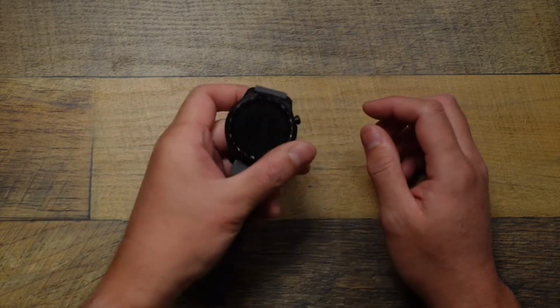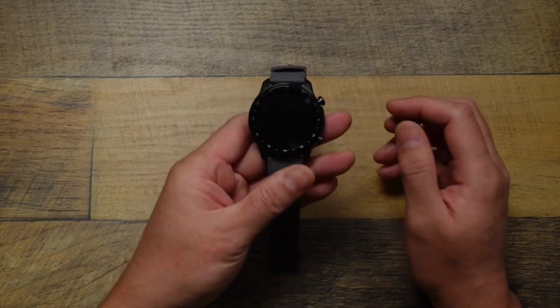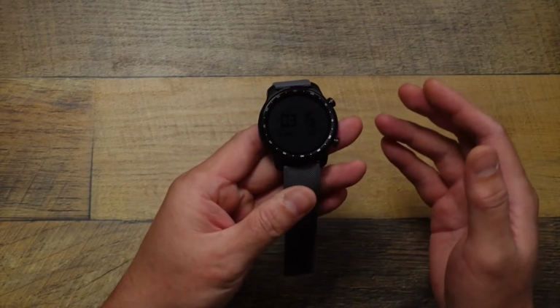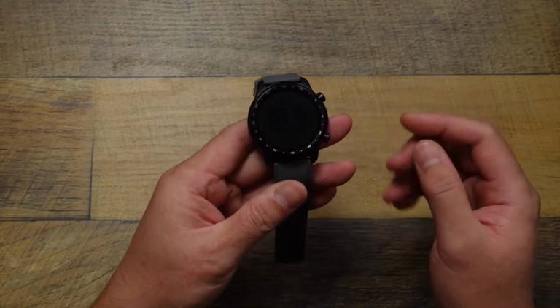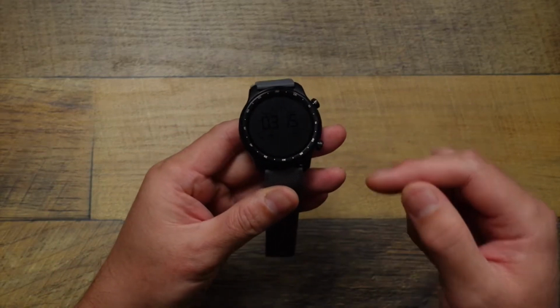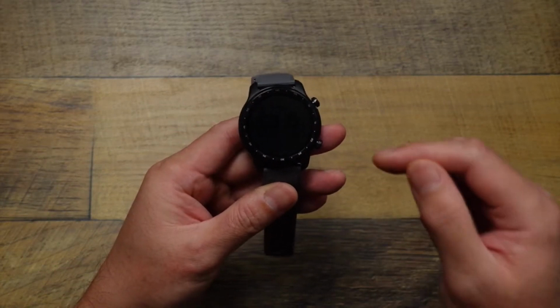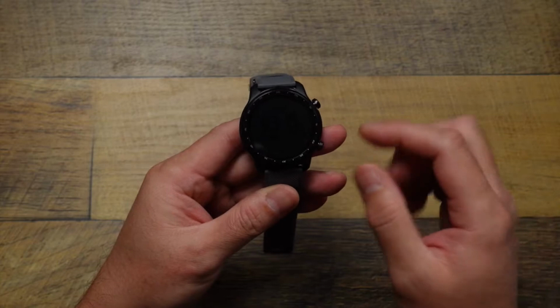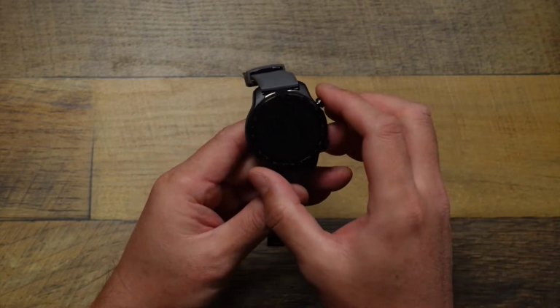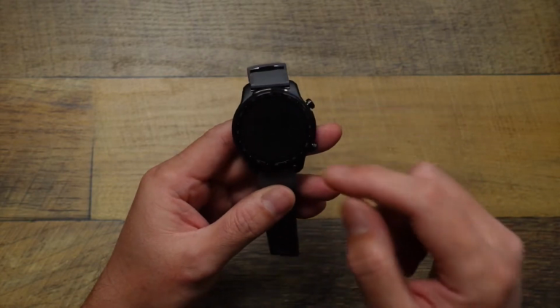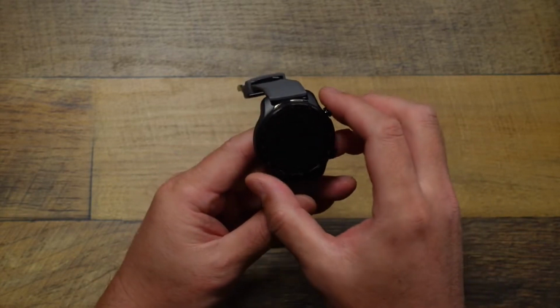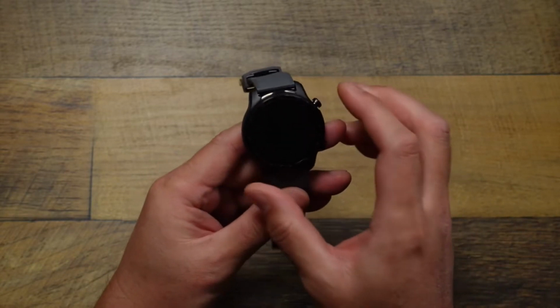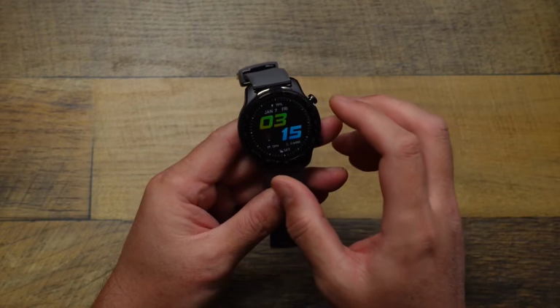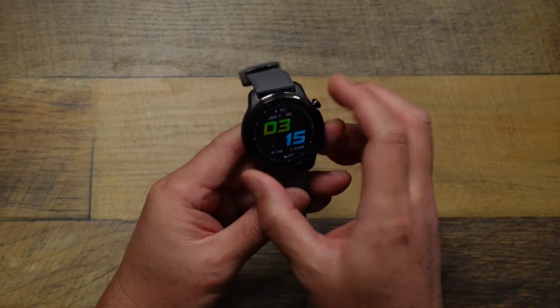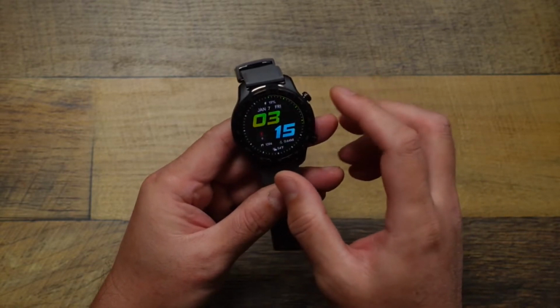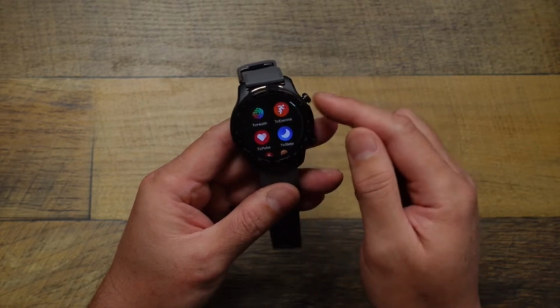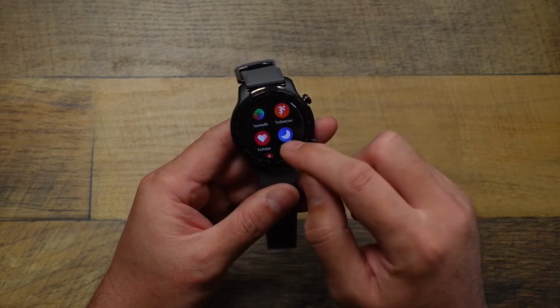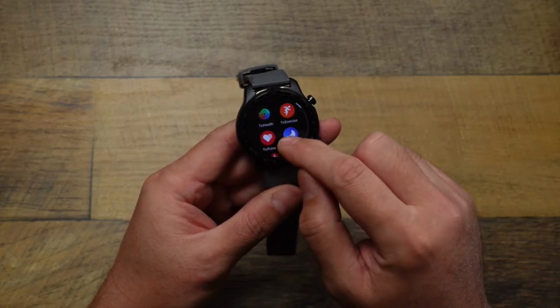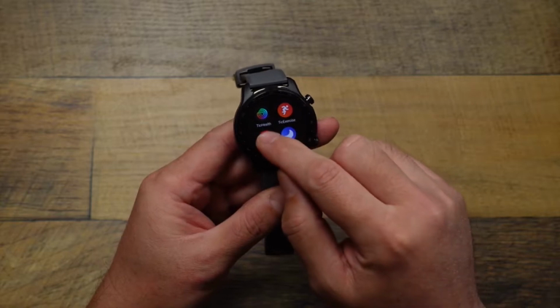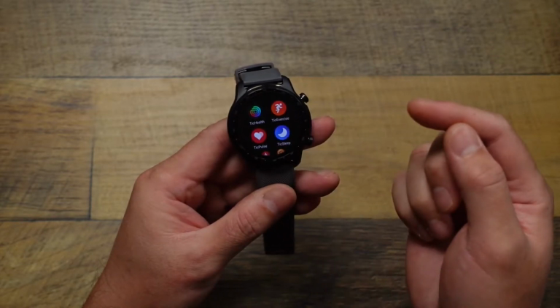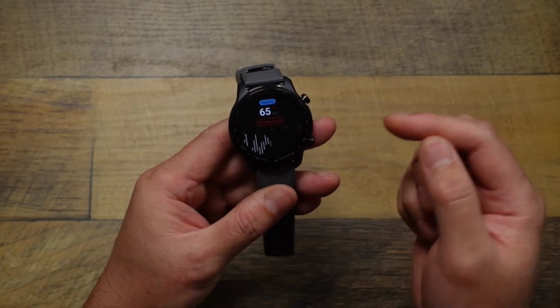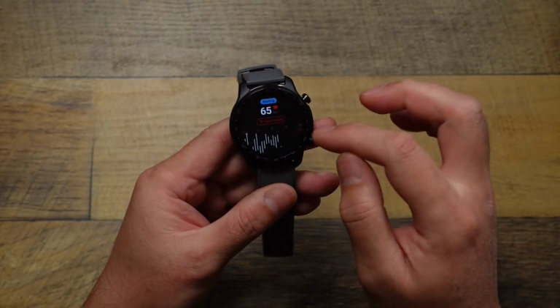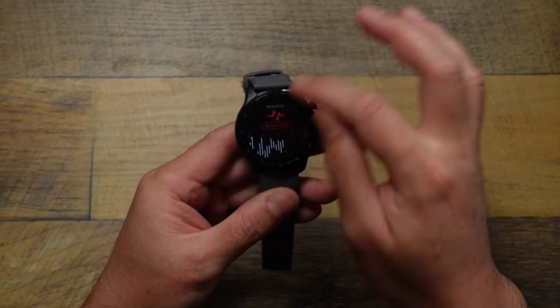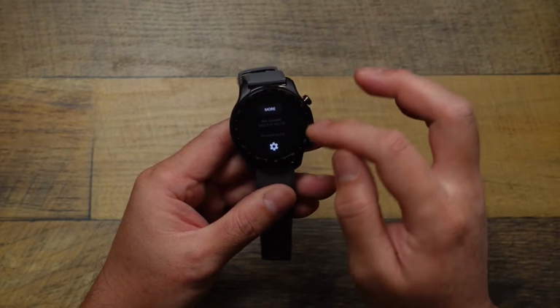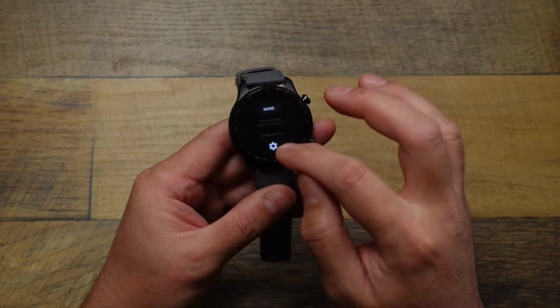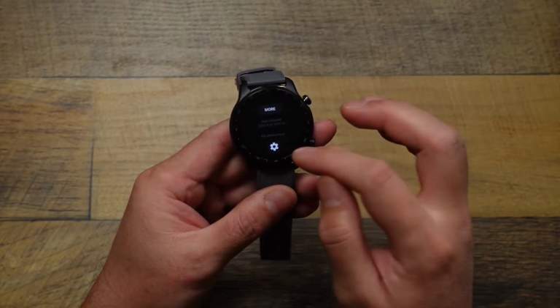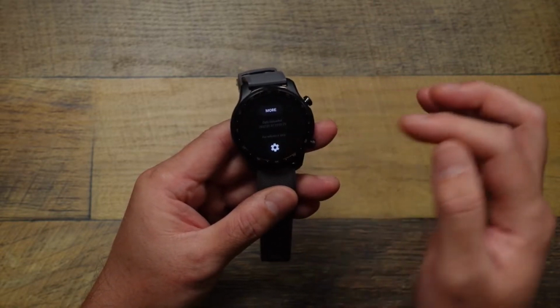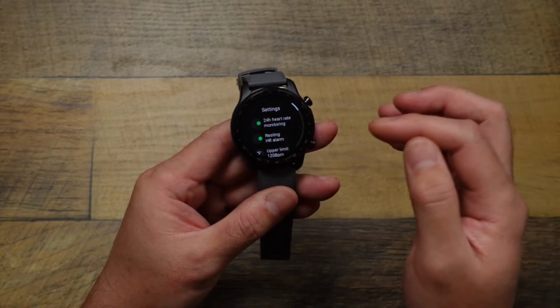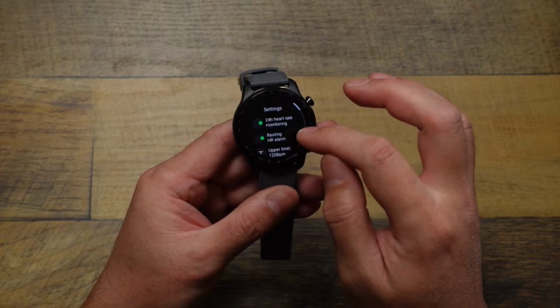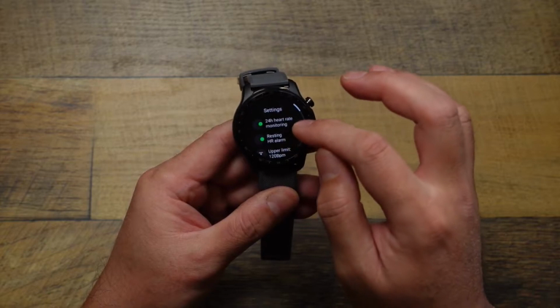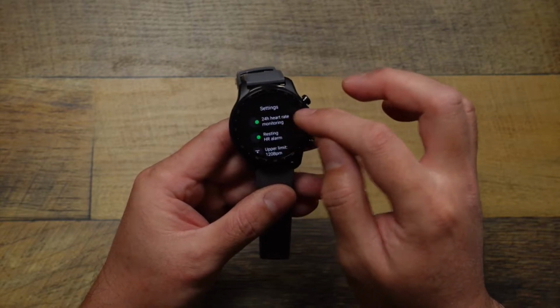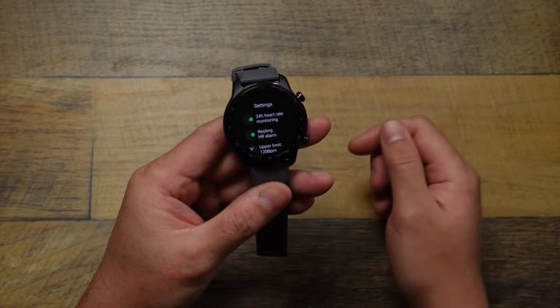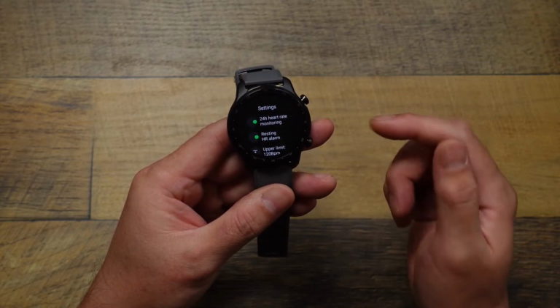A lot of people may not know that, so to actually enable that feature you're gonna have to go into your TicWatch, launch your apps by pressing the button there, go into the TicPulse app, and then scroll to the bottom to the settings and tap that. Then you have 24-hour heart rate monitoring.